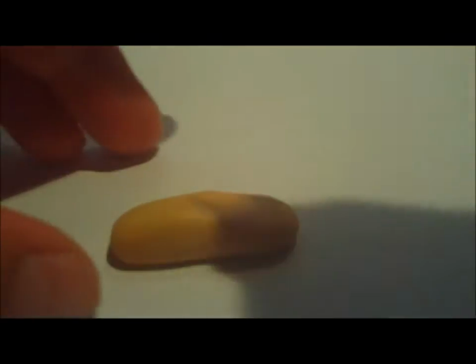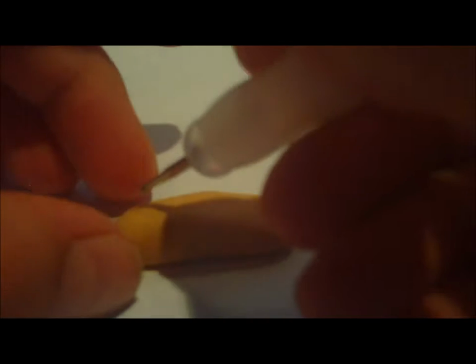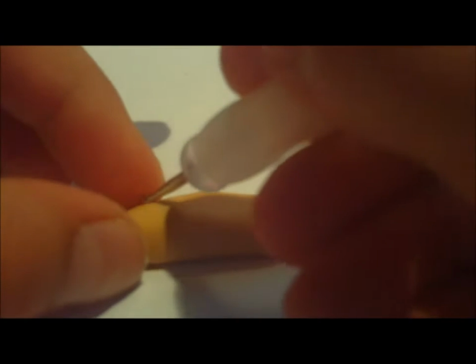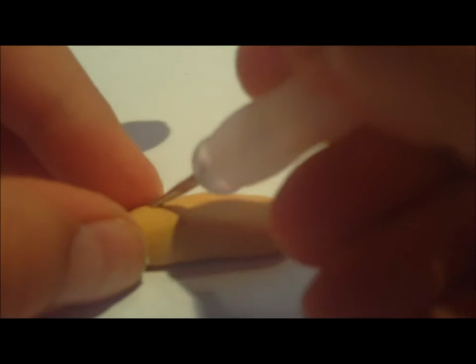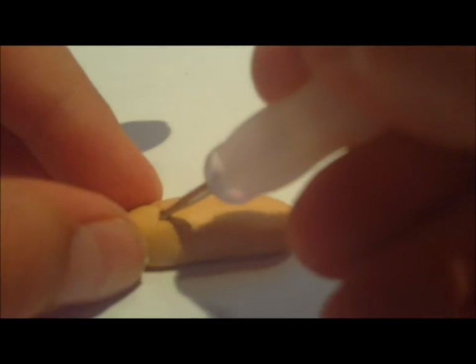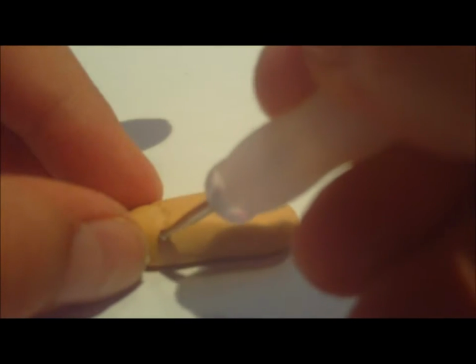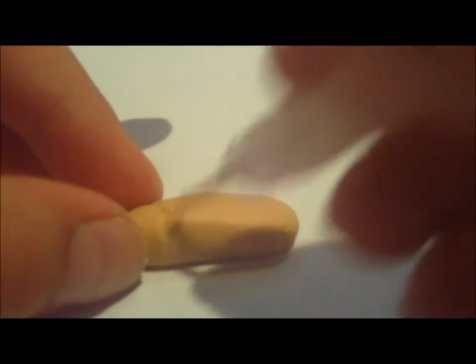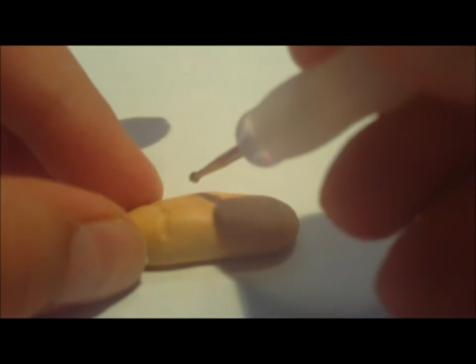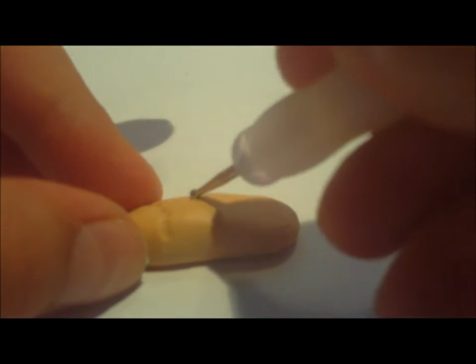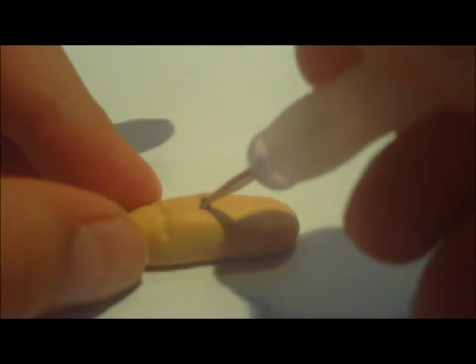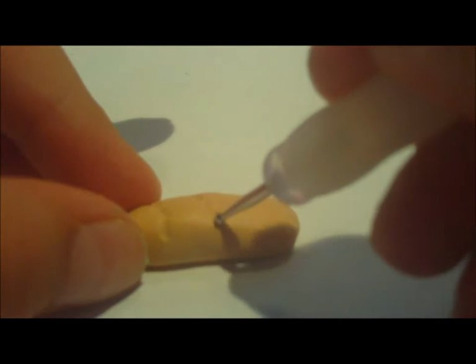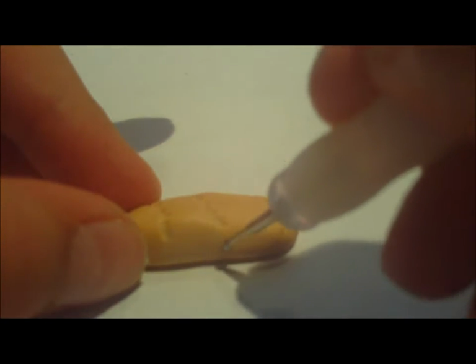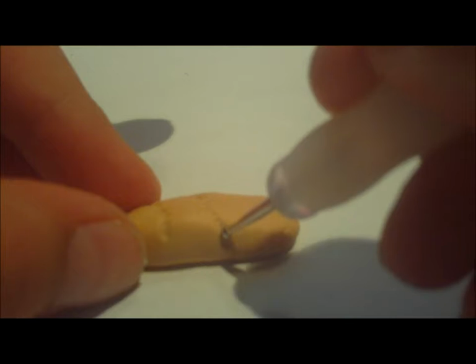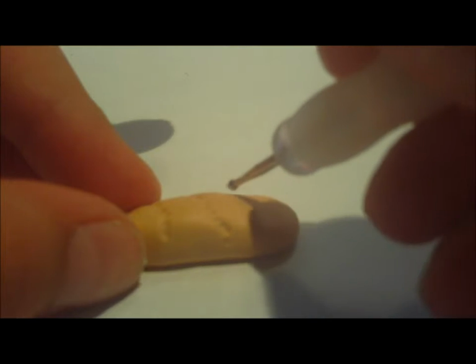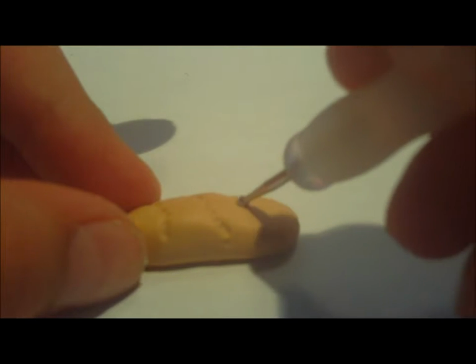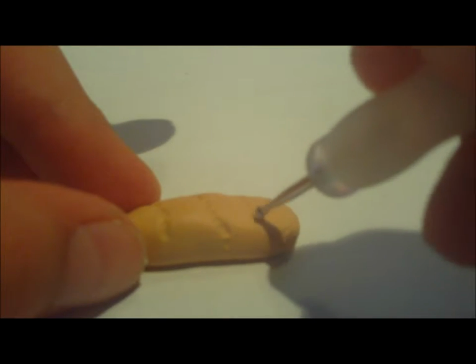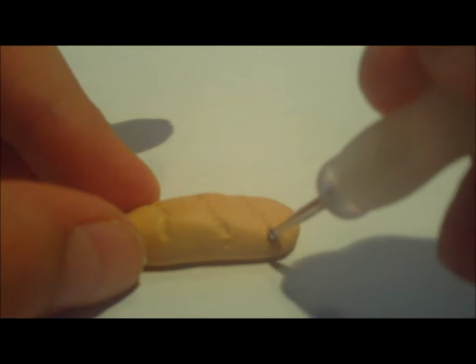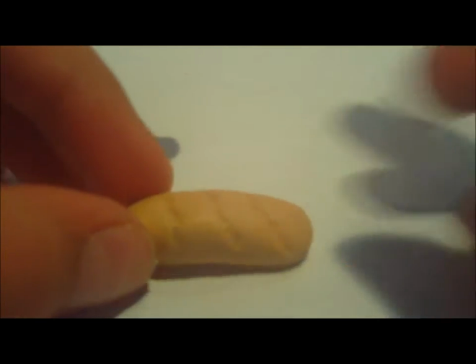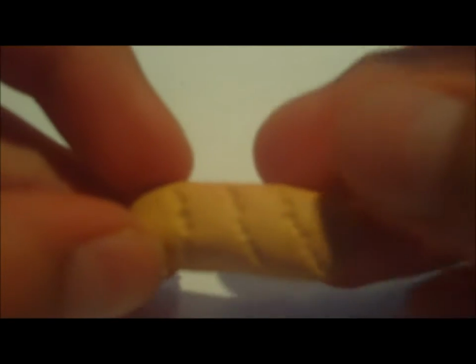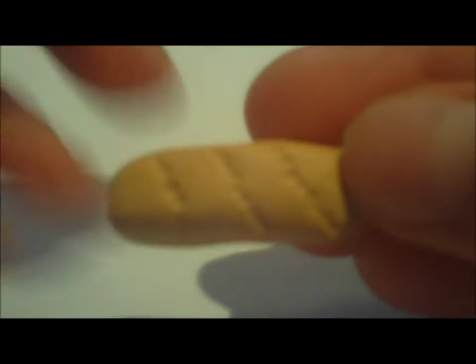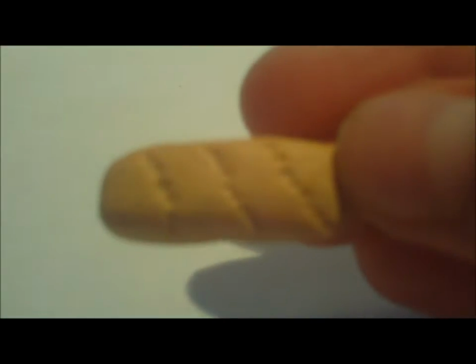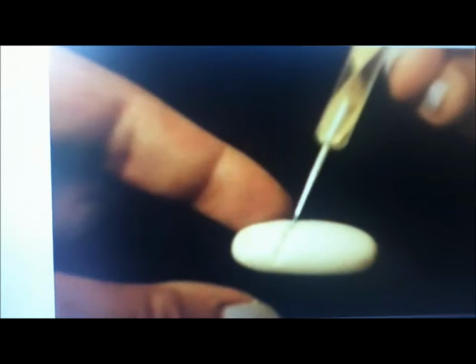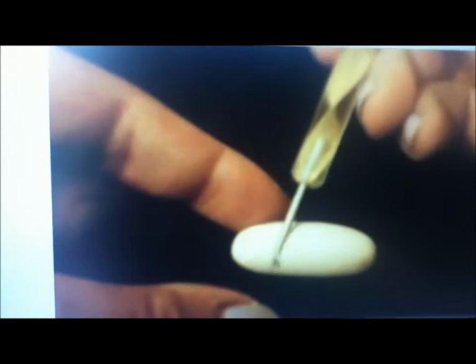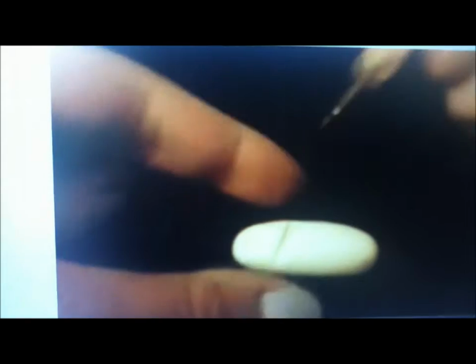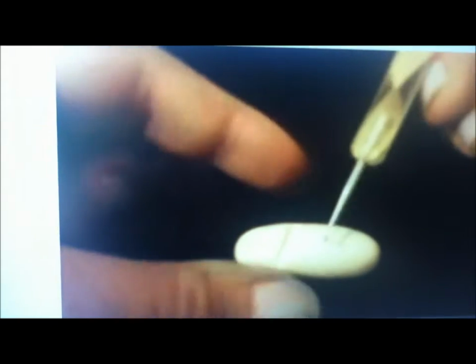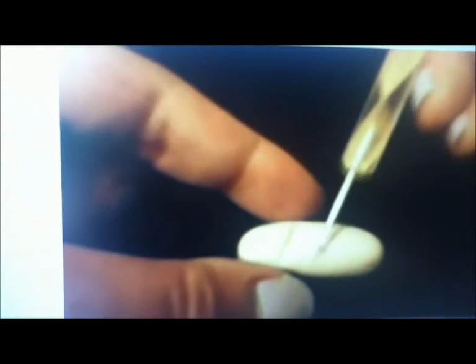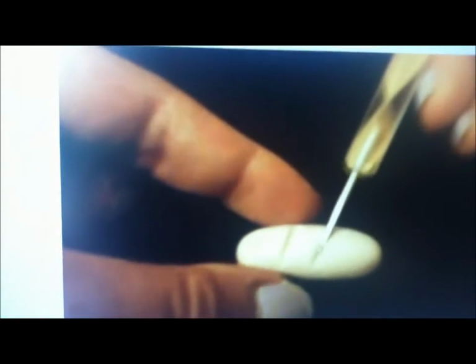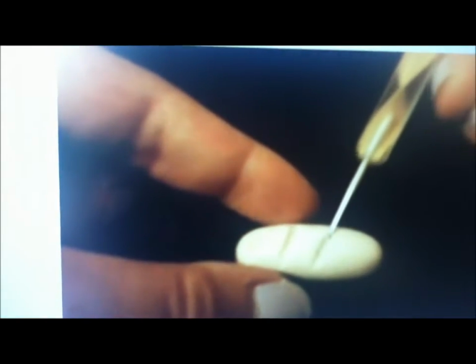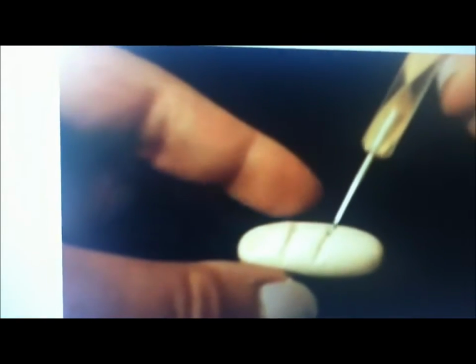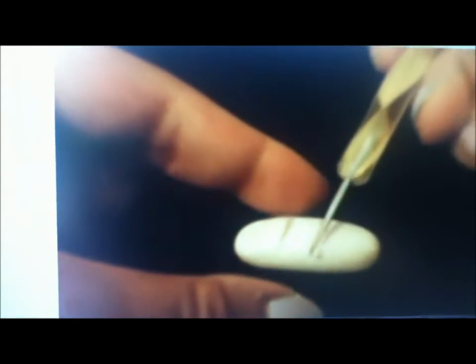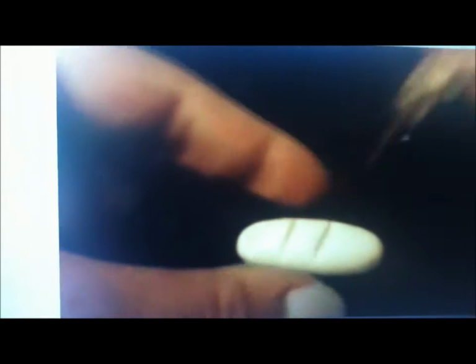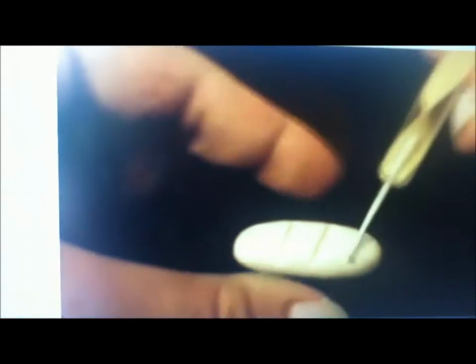I'm making three indents with my dotting tool. If you don't have this ball tool, you can stretch out a bobby pin or use a pin from your sewing kit.